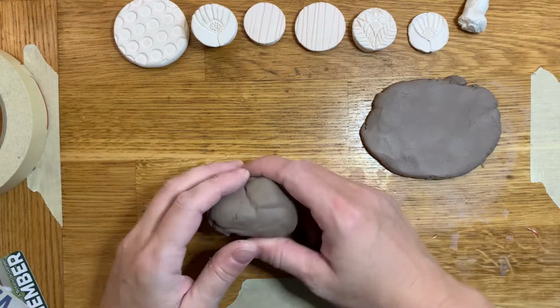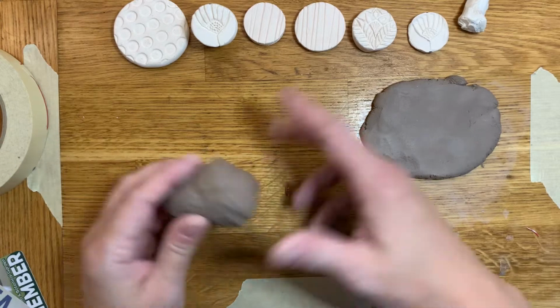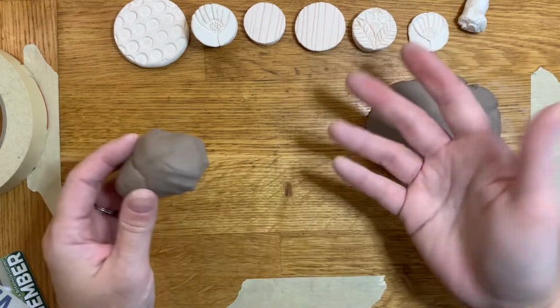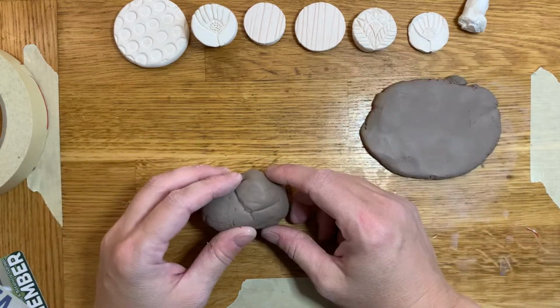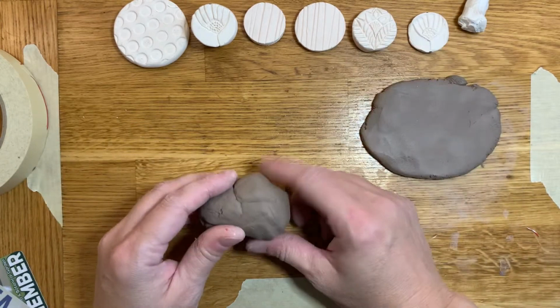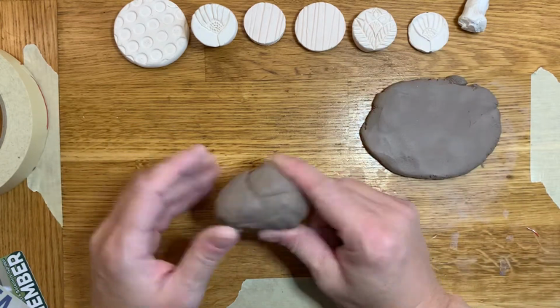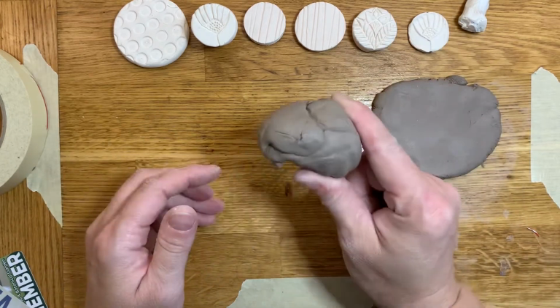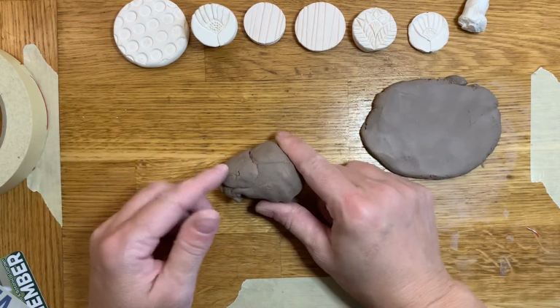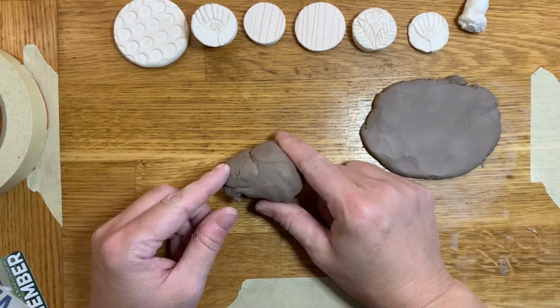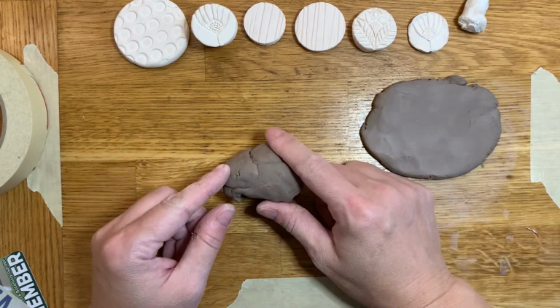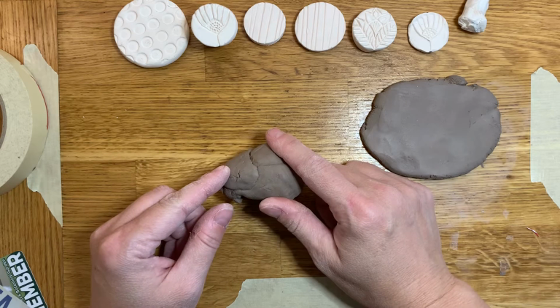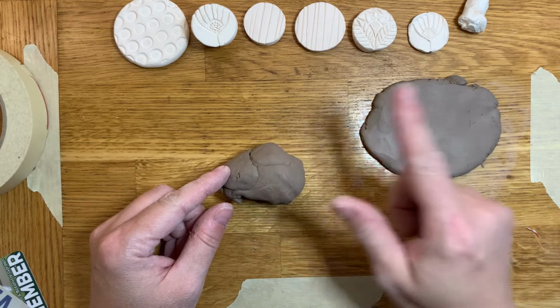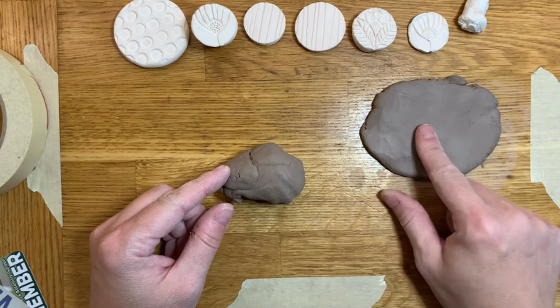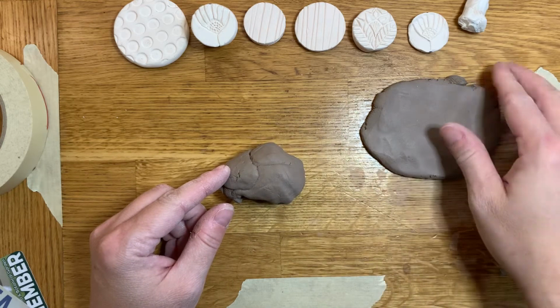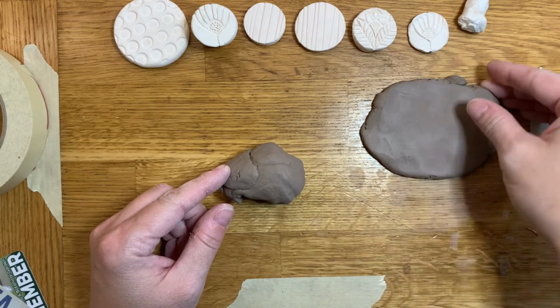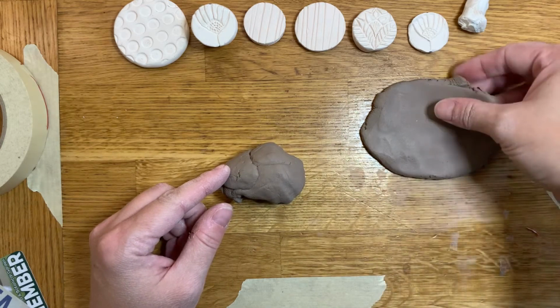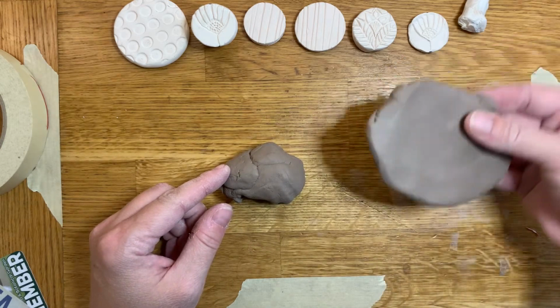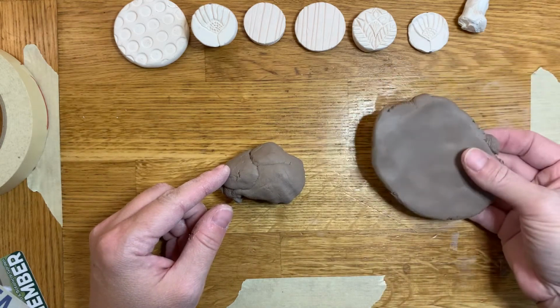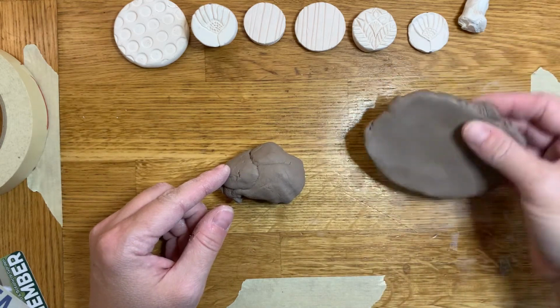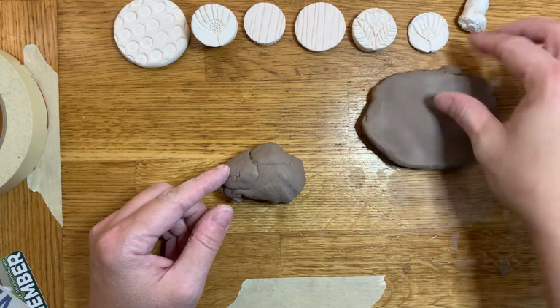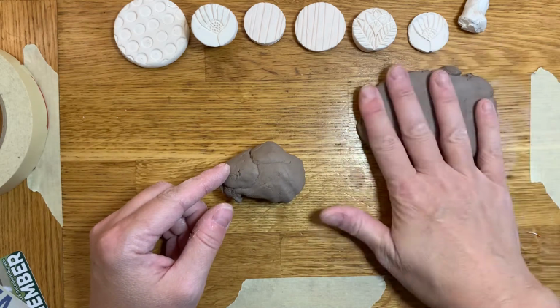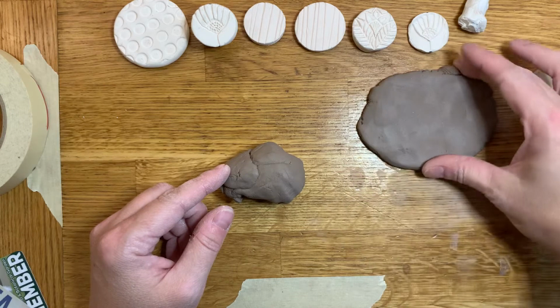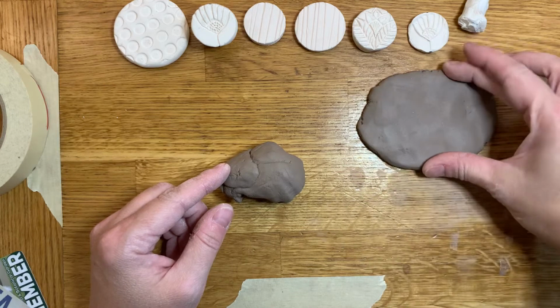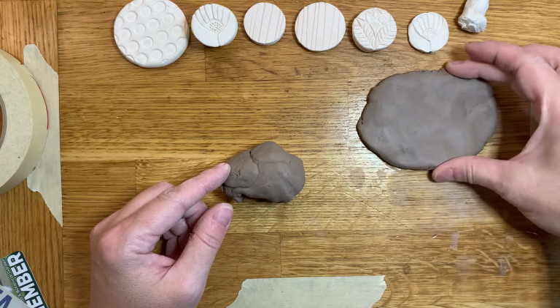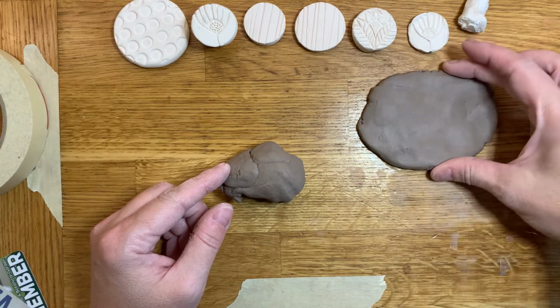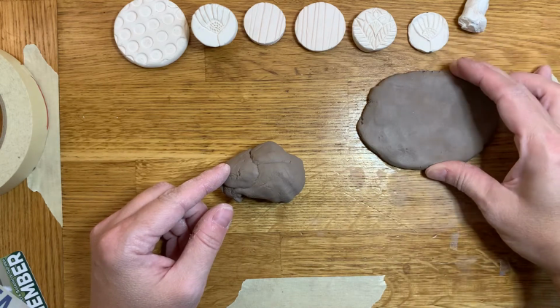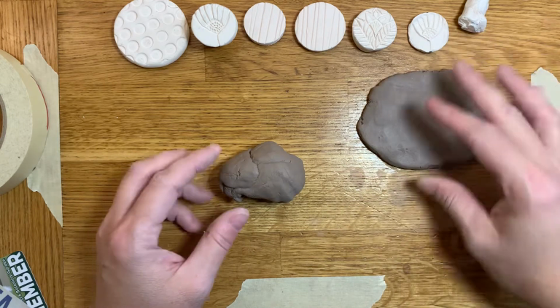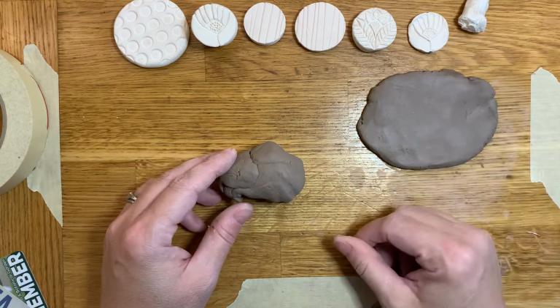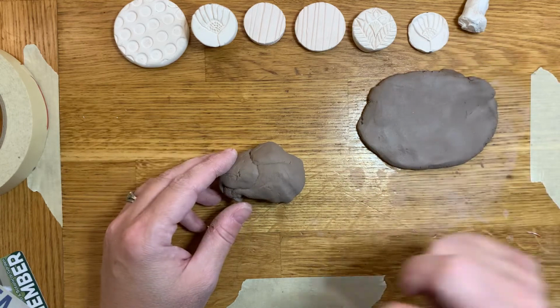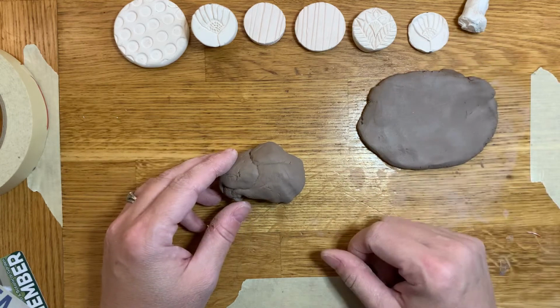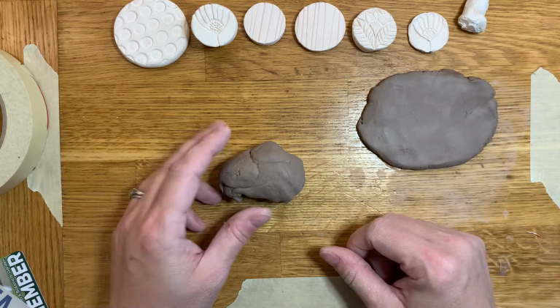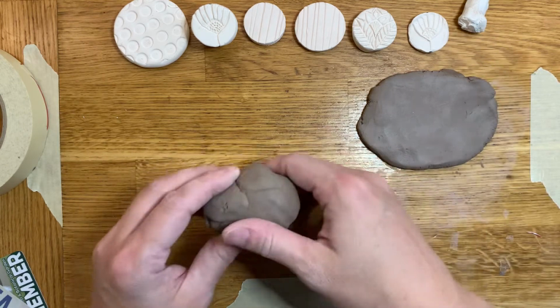All right, I'm back and I'm going to need to make this video fairly quick because my five-year-old saw that I have clay in the house and he wants it. So I'm going to make this stamp tutorial for you and then I'm probably going to give him this clay so he can play with it.